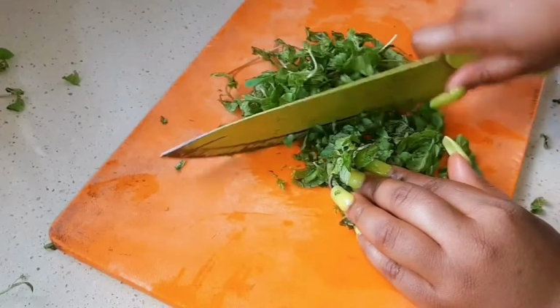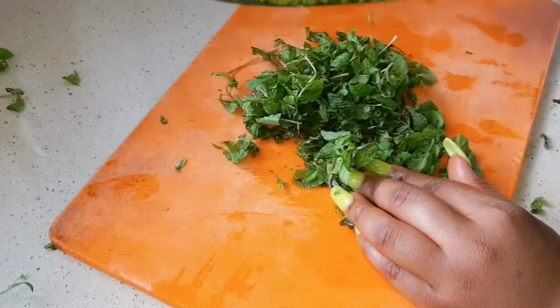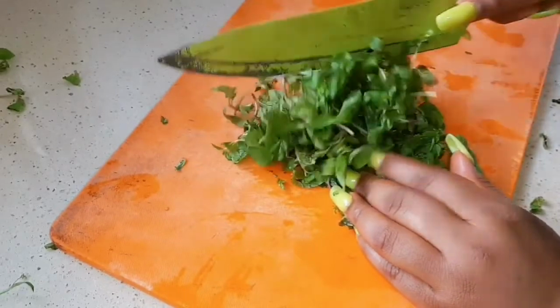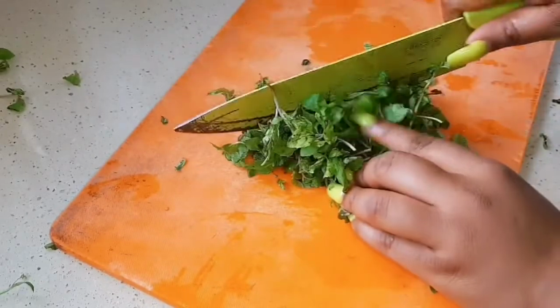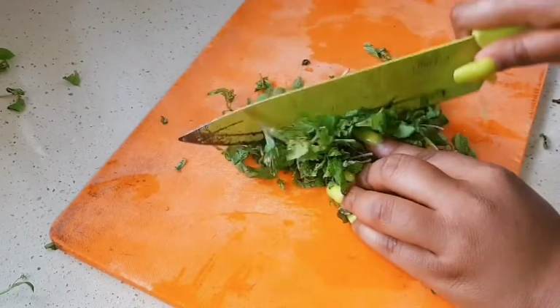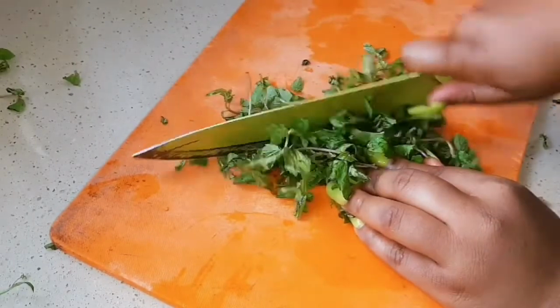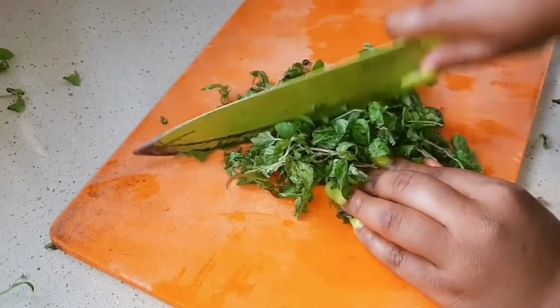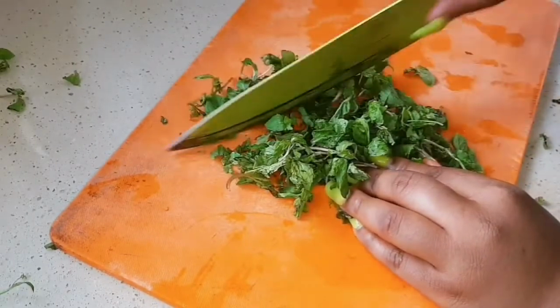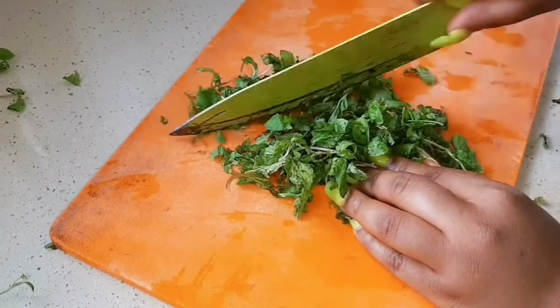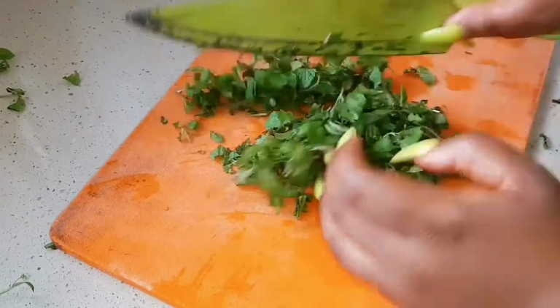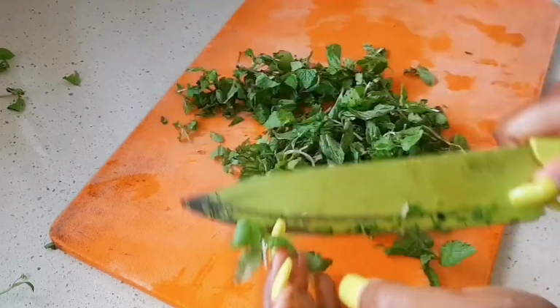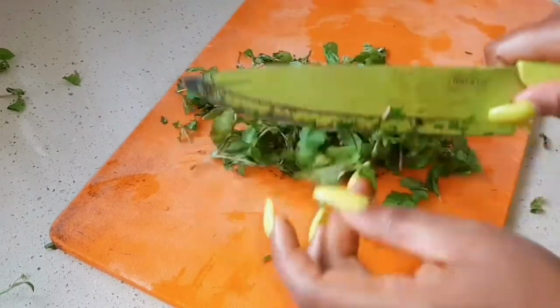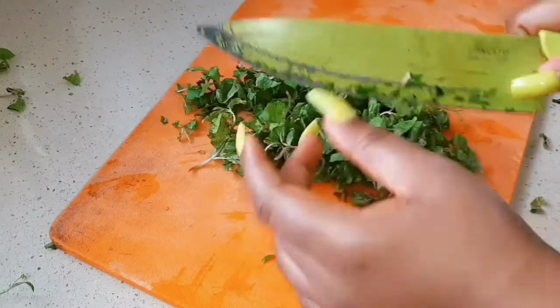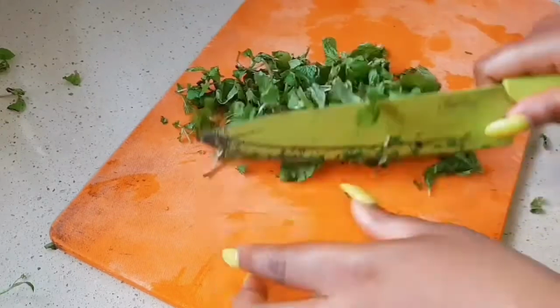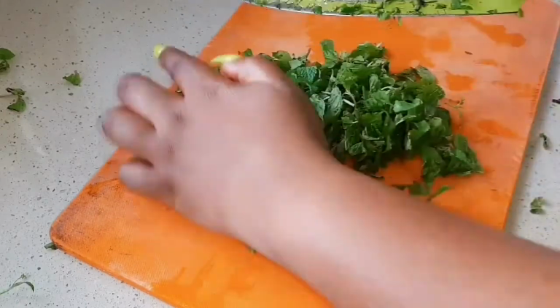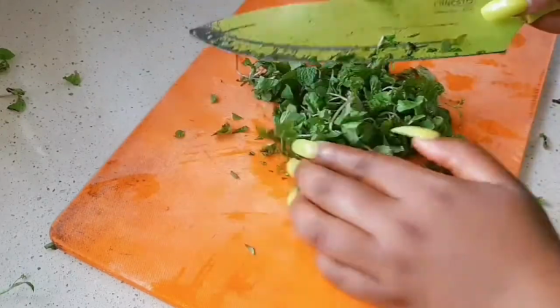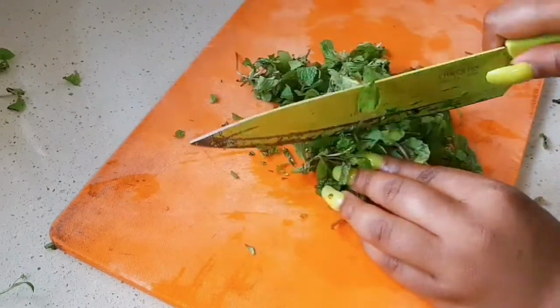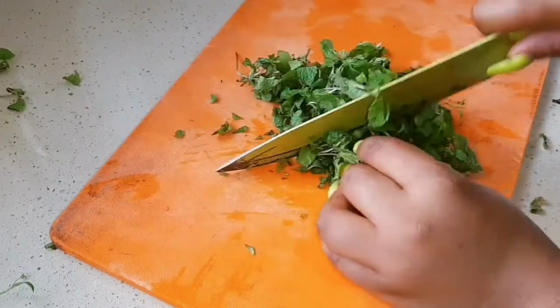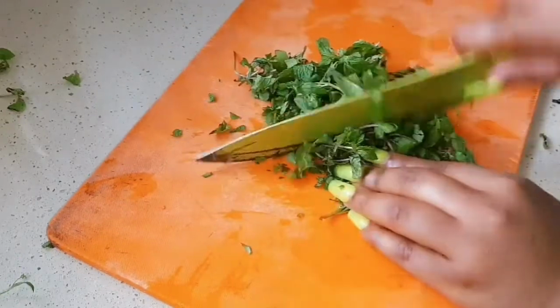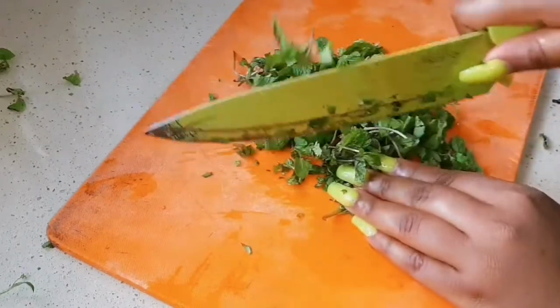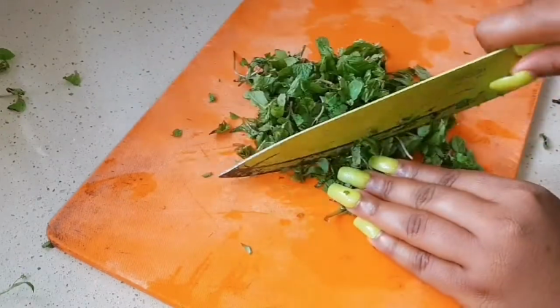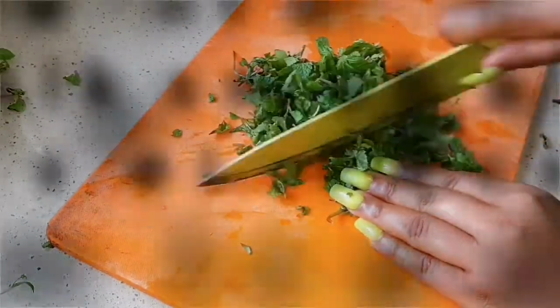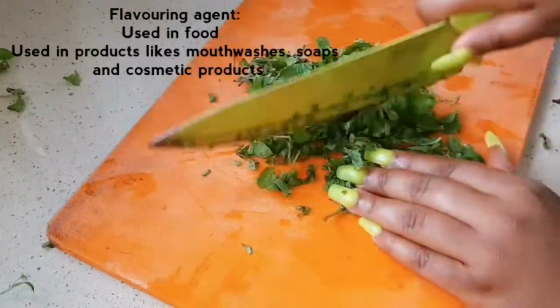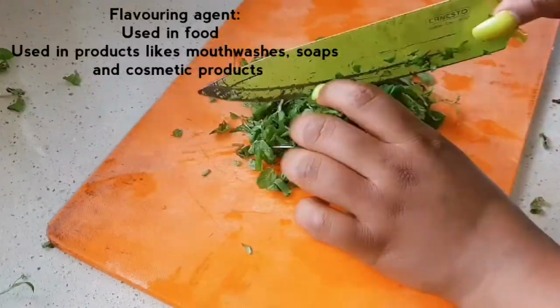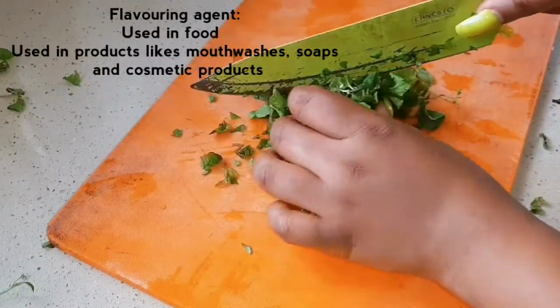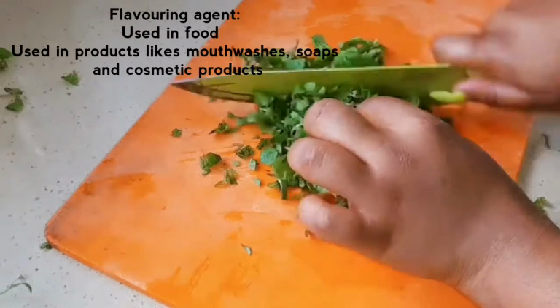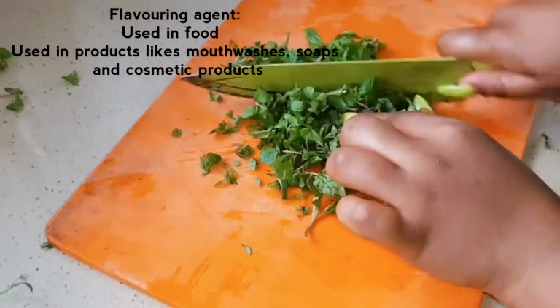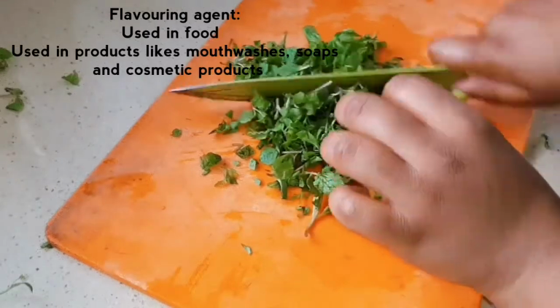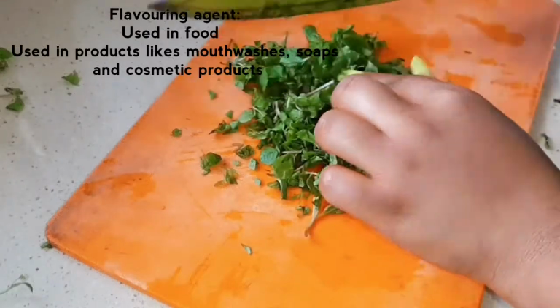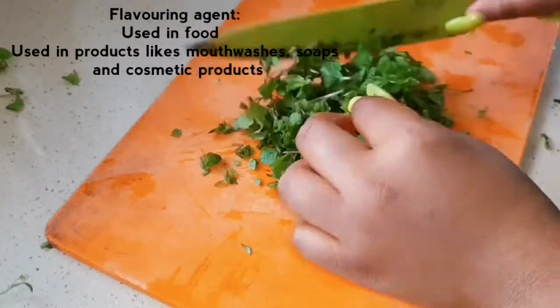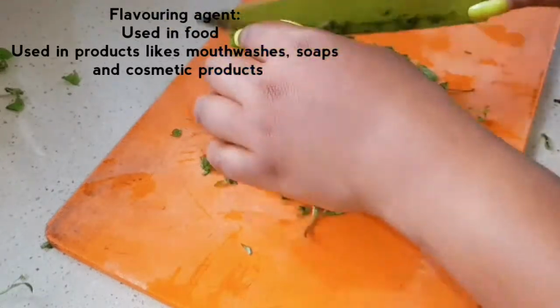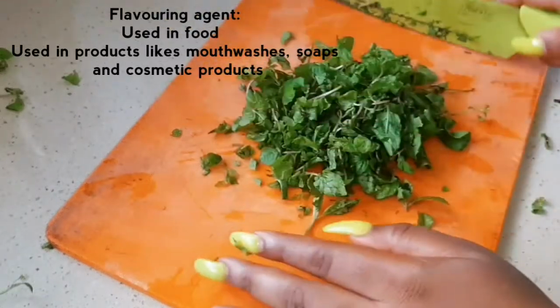Another benefit of peppermint oil is that it is a flavoring agent — it has a very nice scent and it is used in food and products such as mouthwashes, soaps, and cosmetic products.